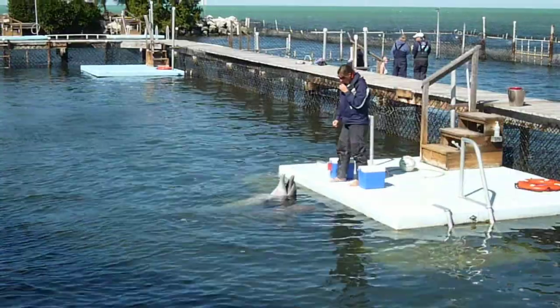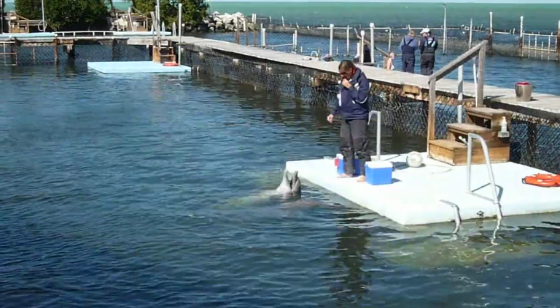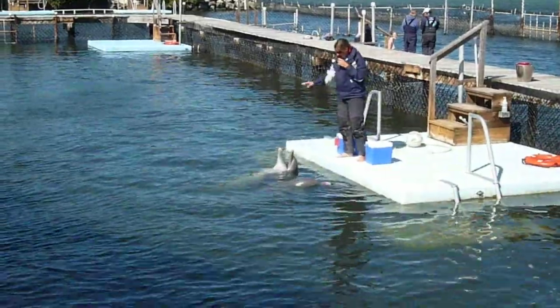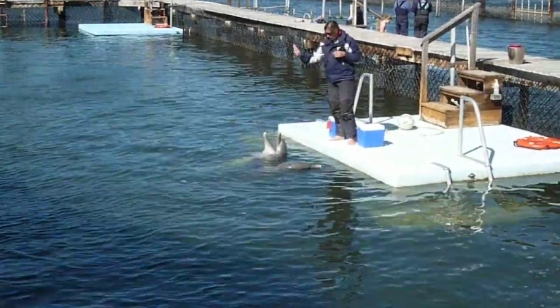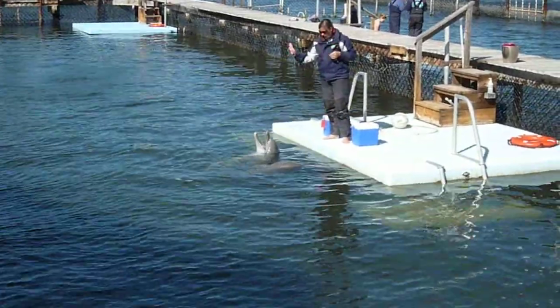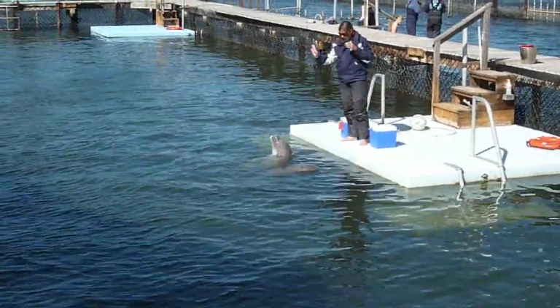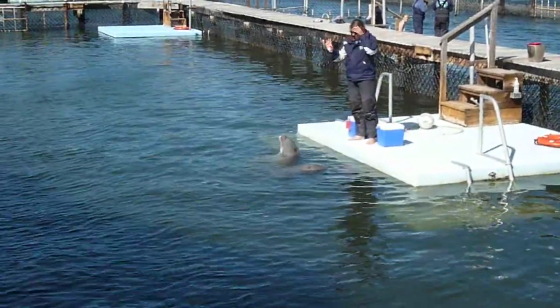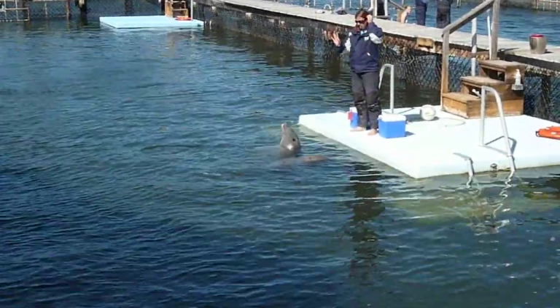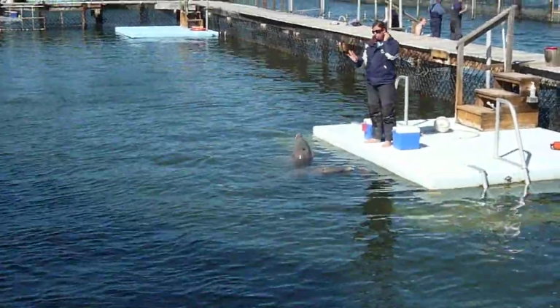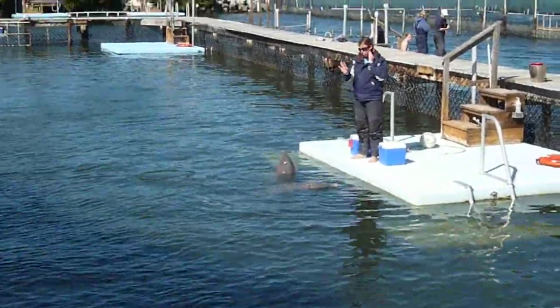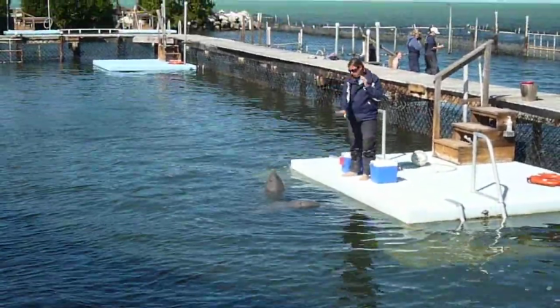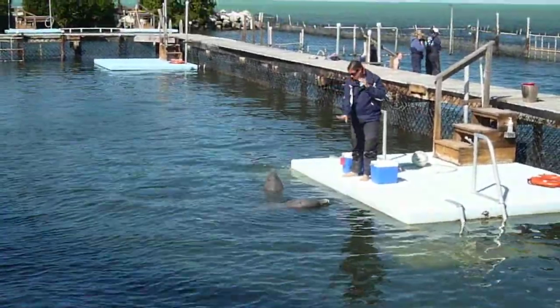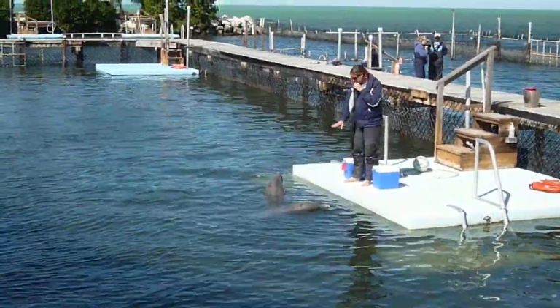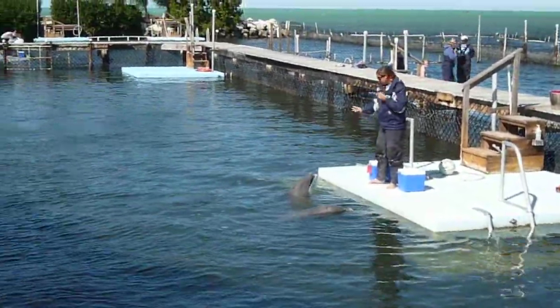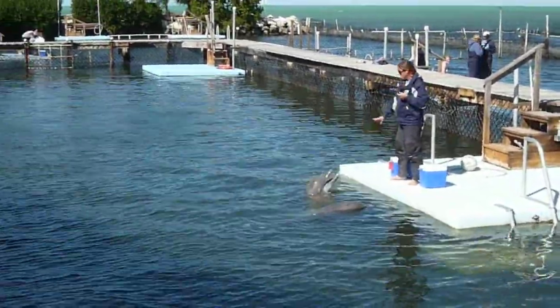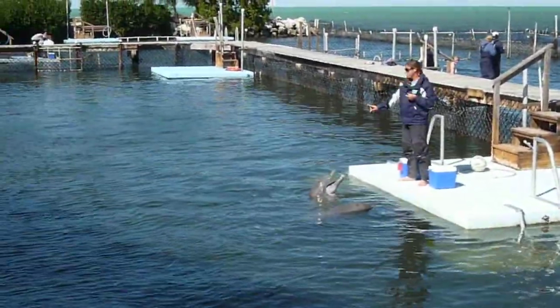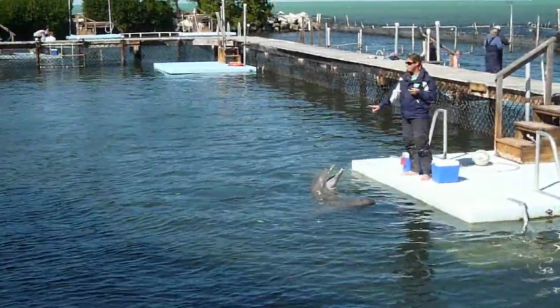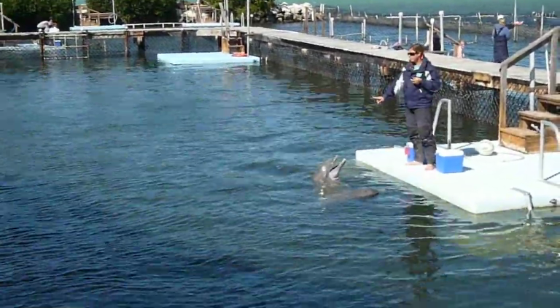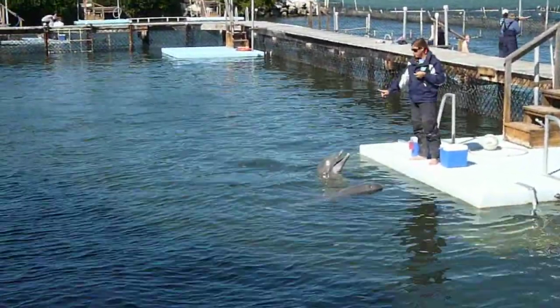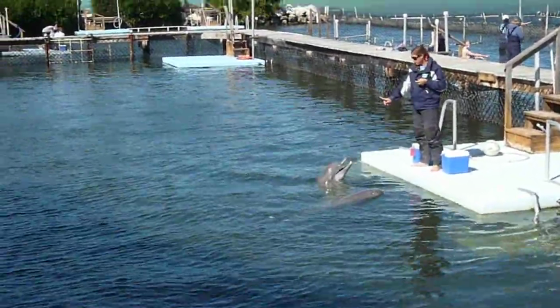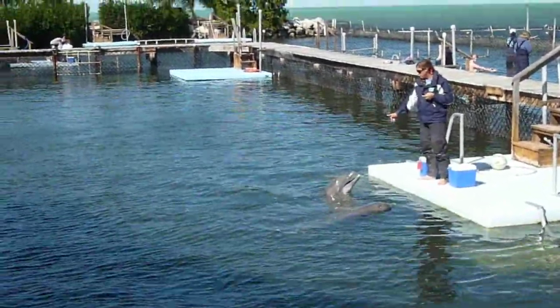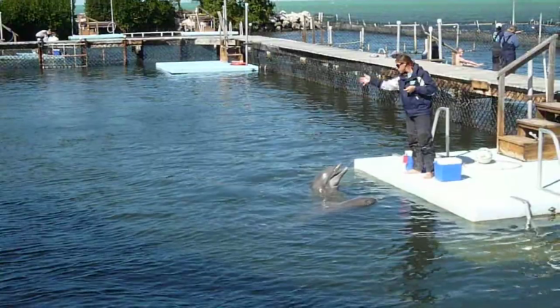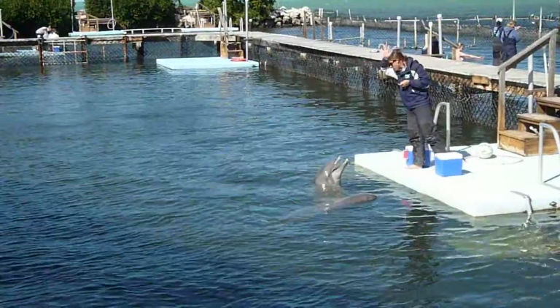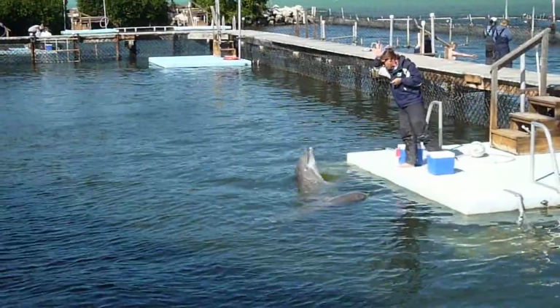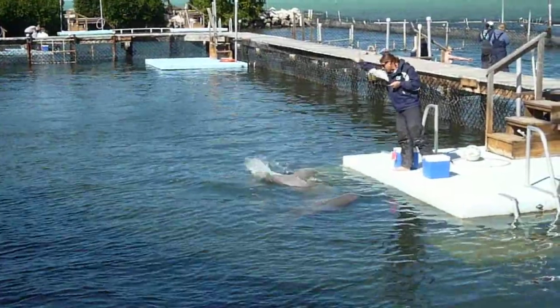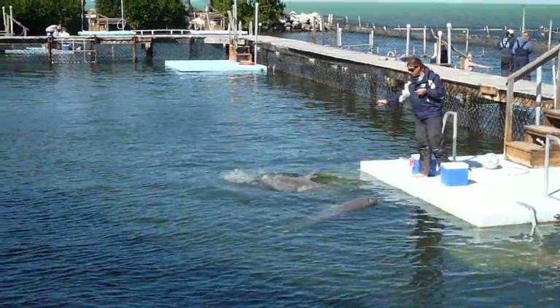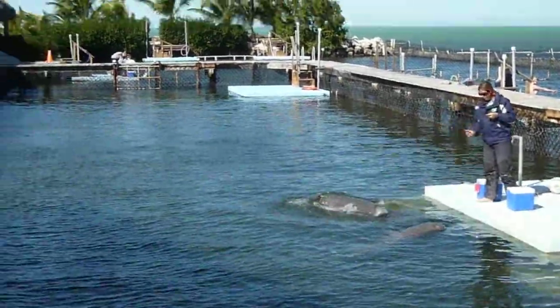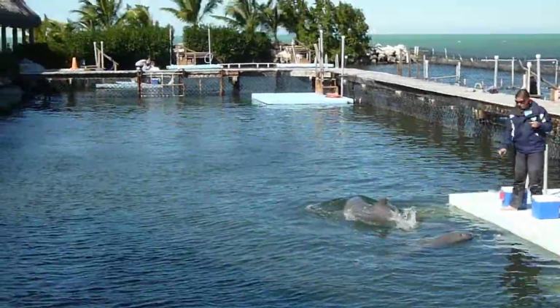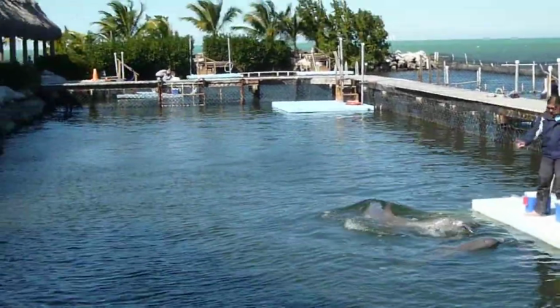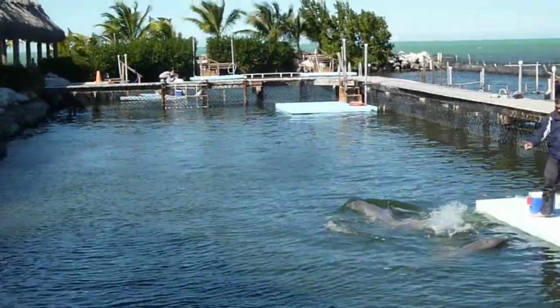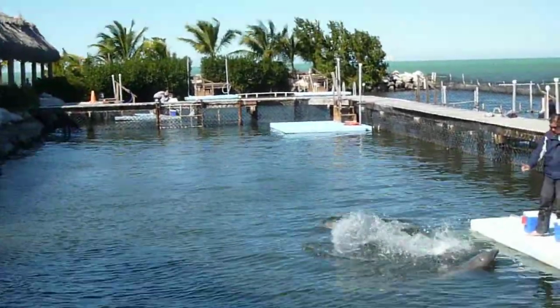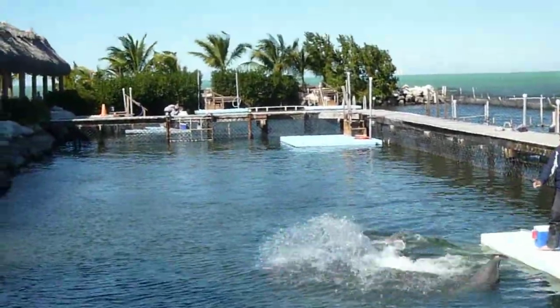We love to play. We're very playful by nature, and so are dolphins. Playtime can be animated. Playtime can be imitation.